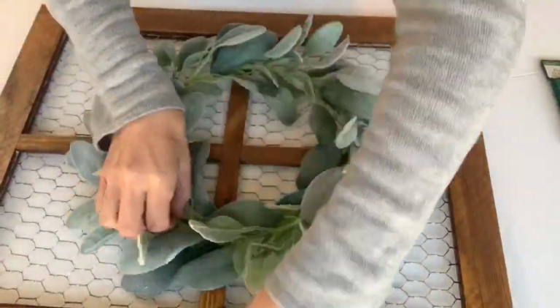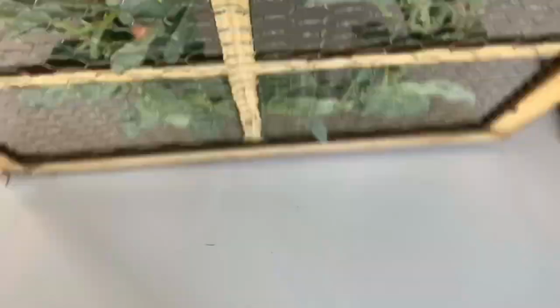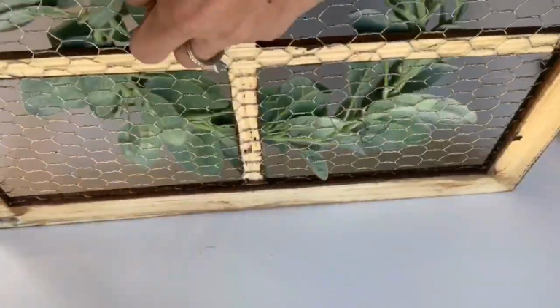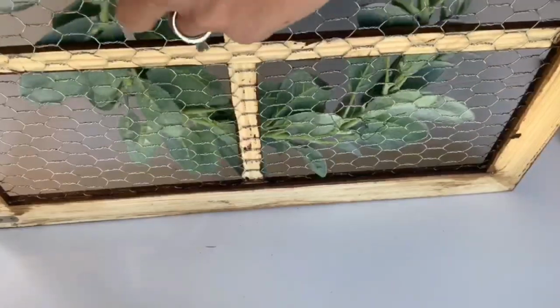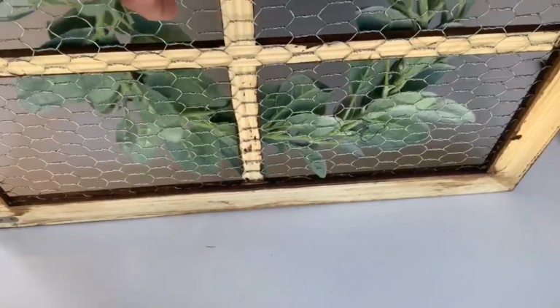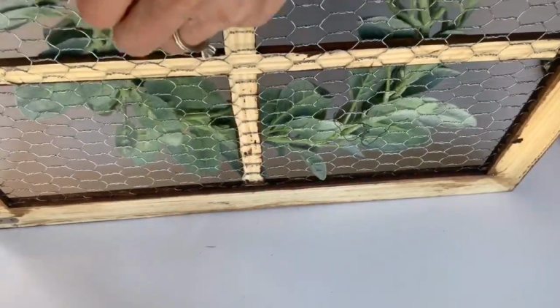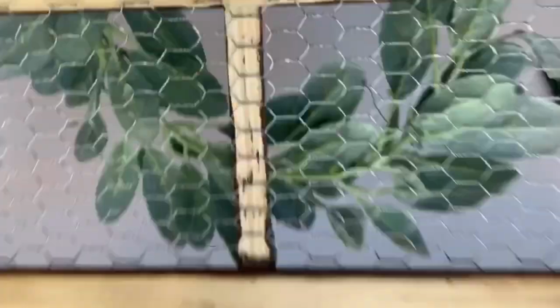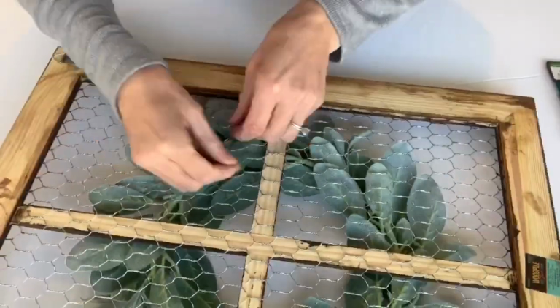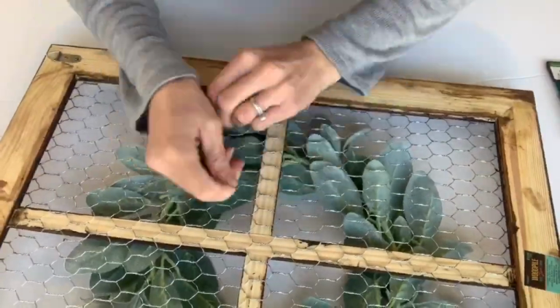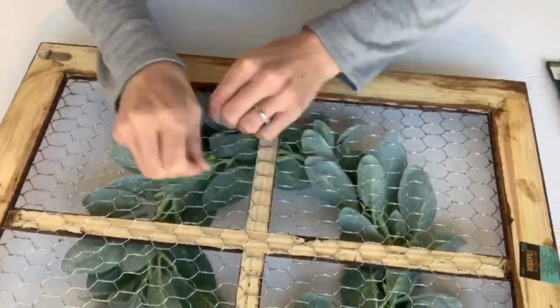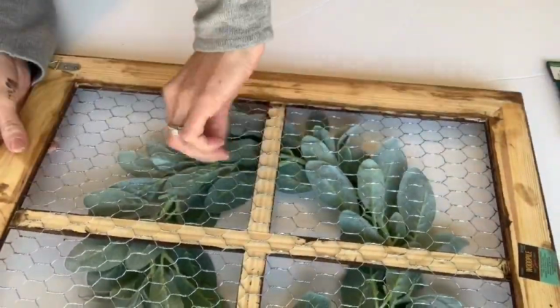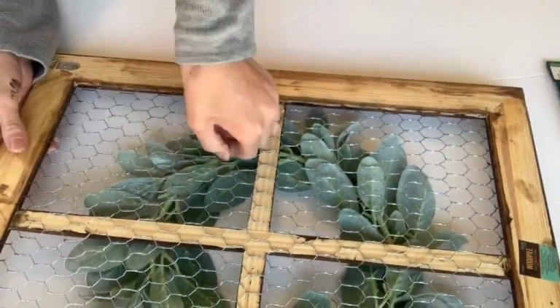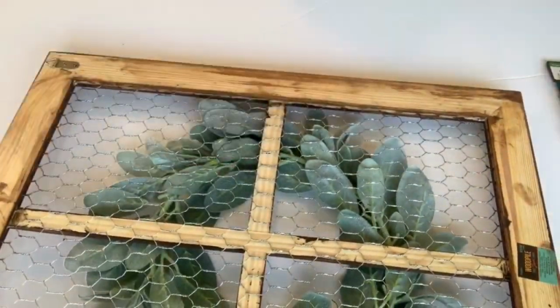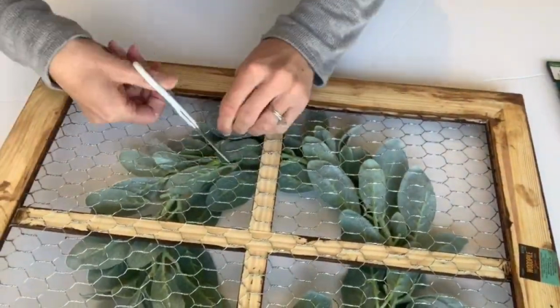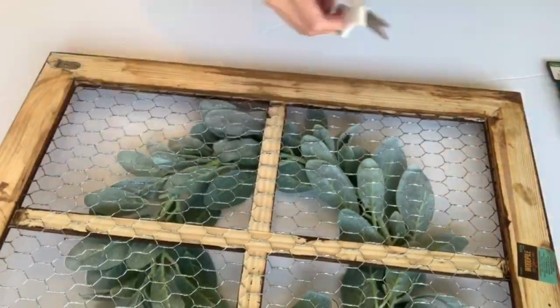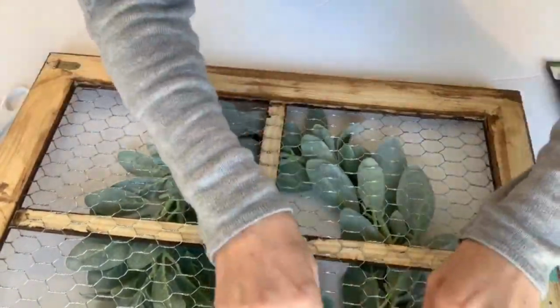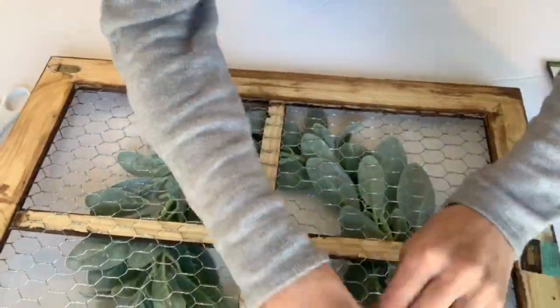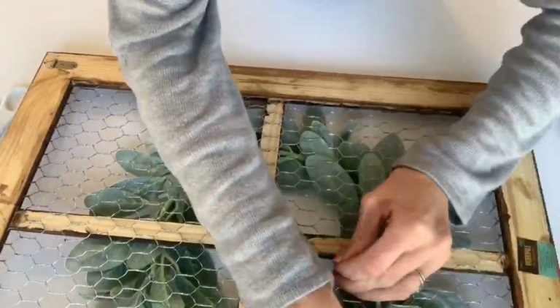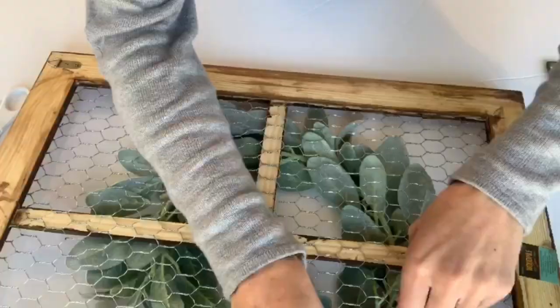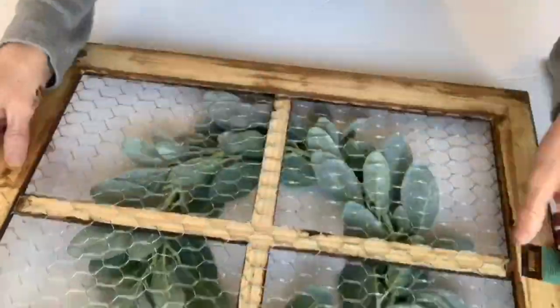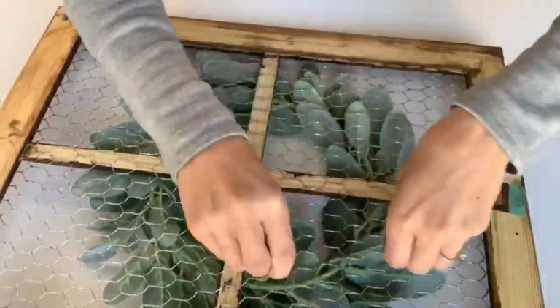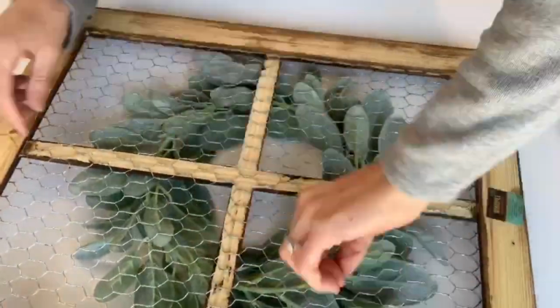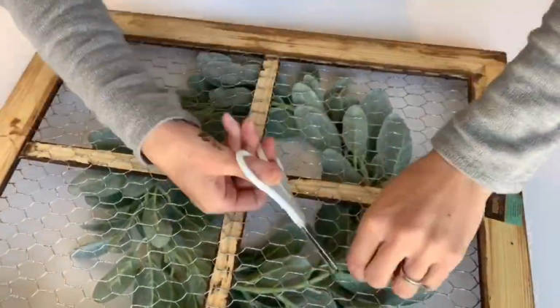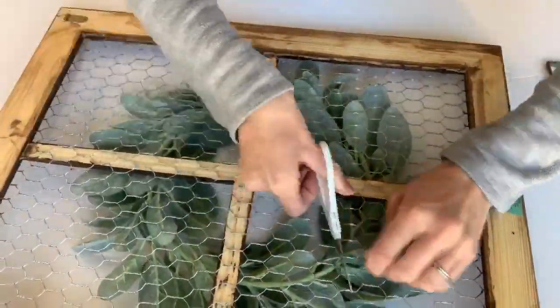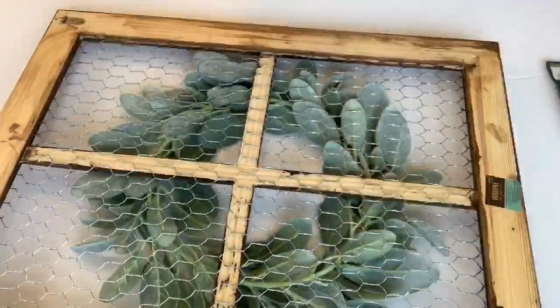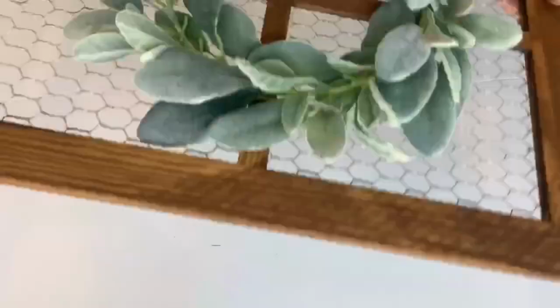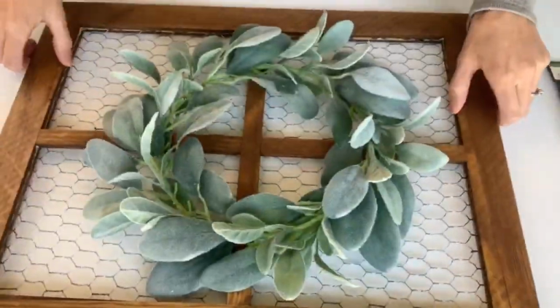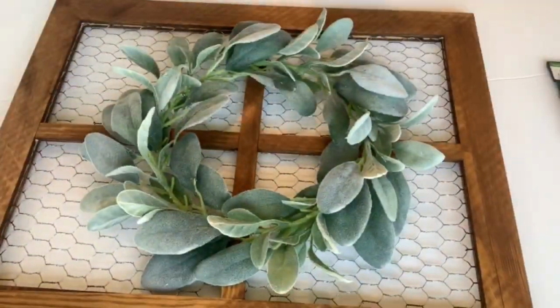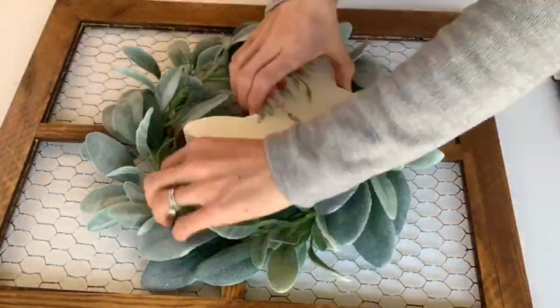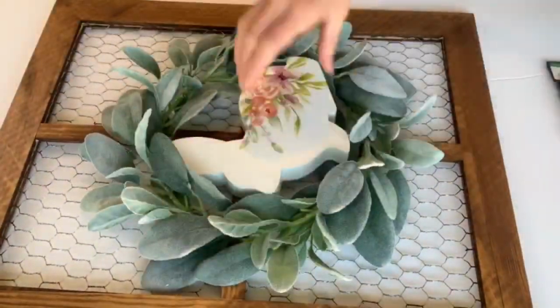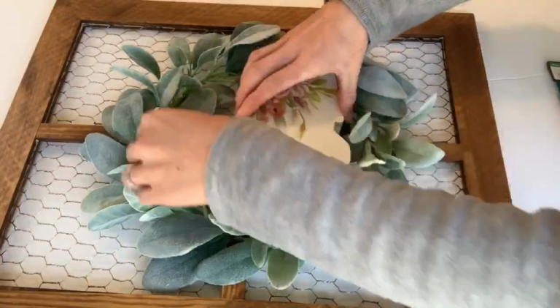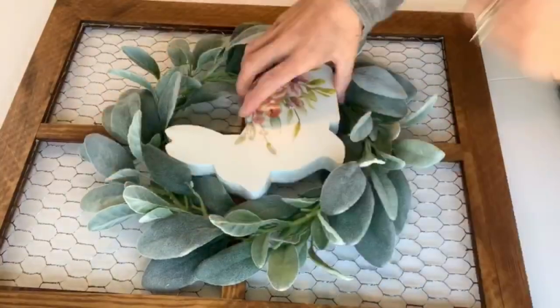This is great because you can change out the wreath for each season — it's not permanent. I really like the lamb's ear for the springtime, but share below what type of wreath you like to use.